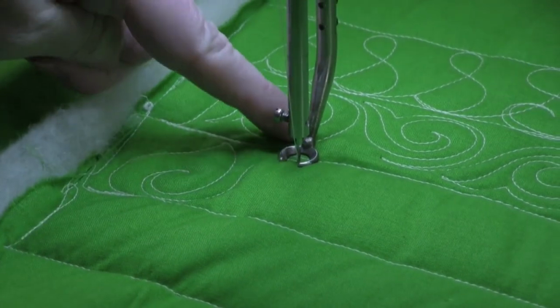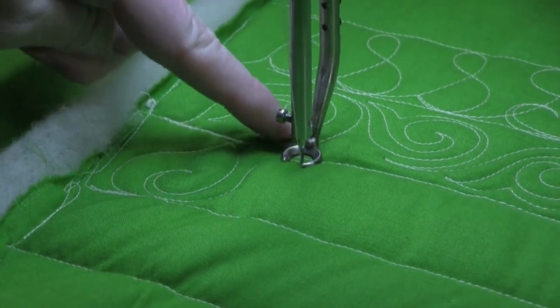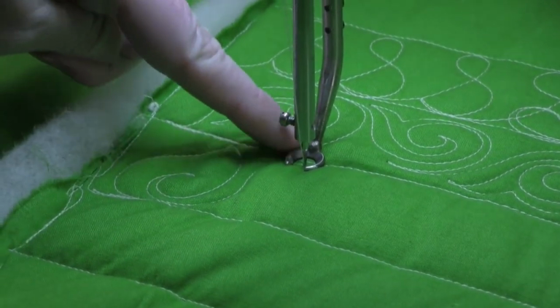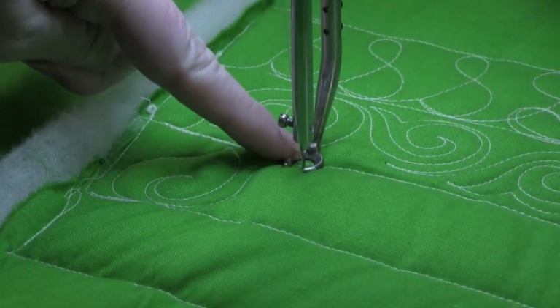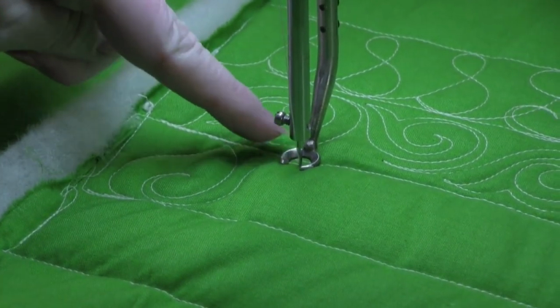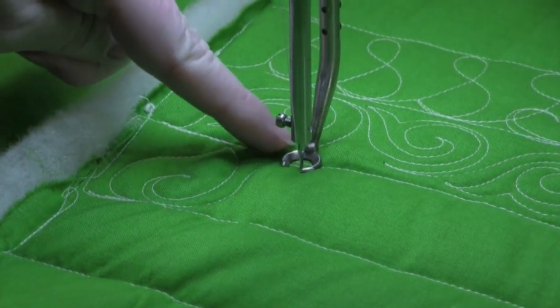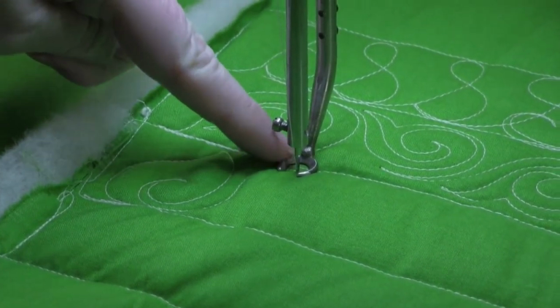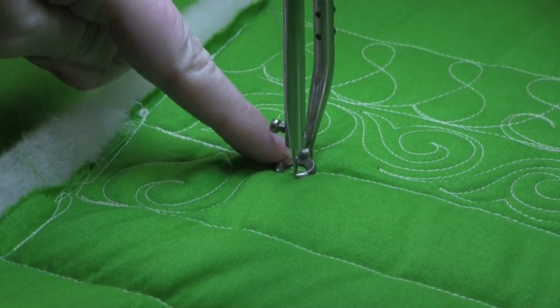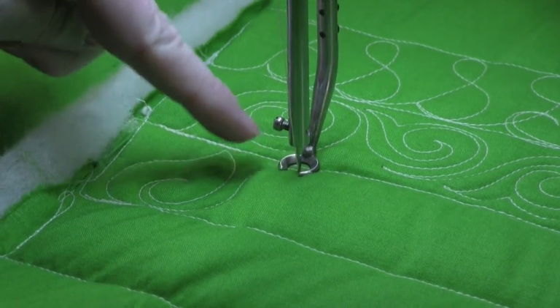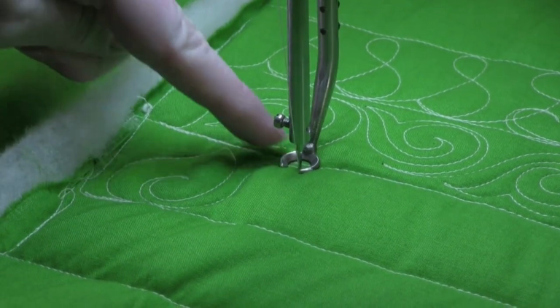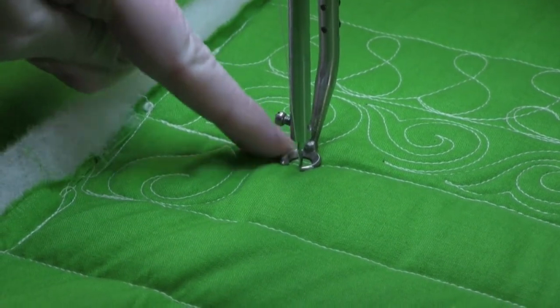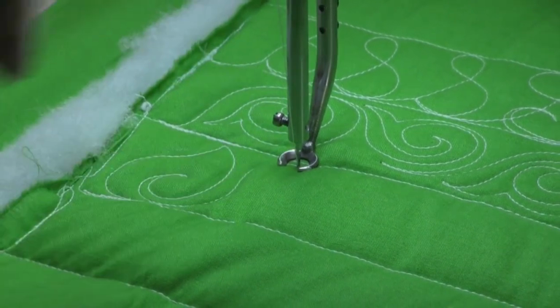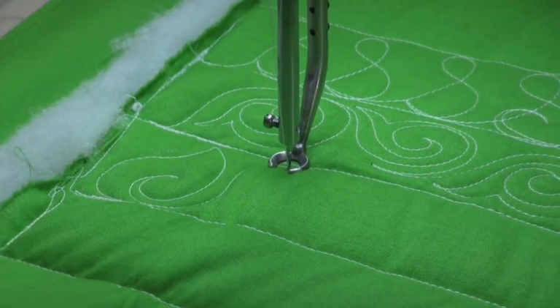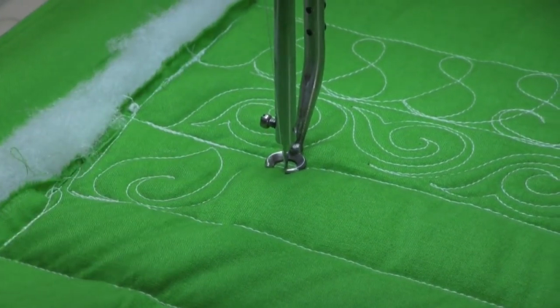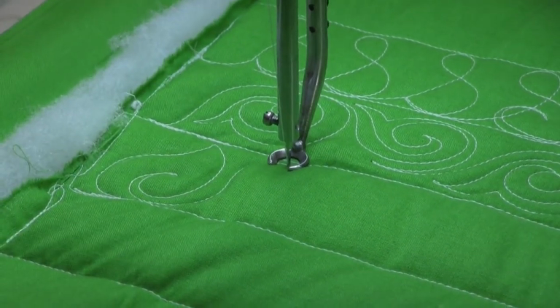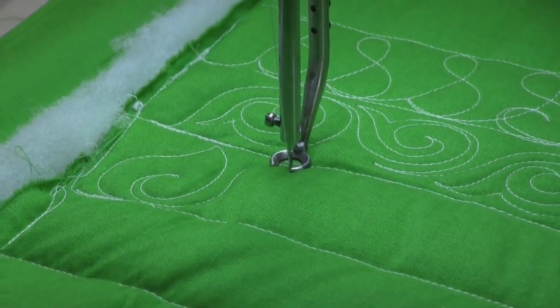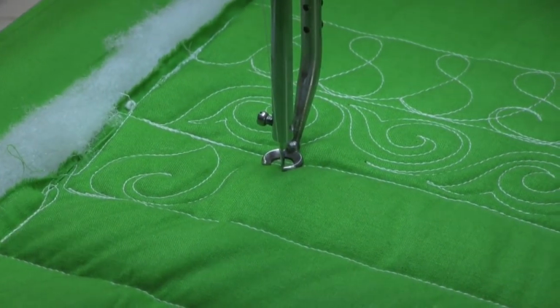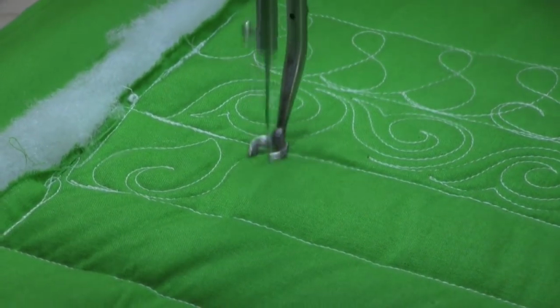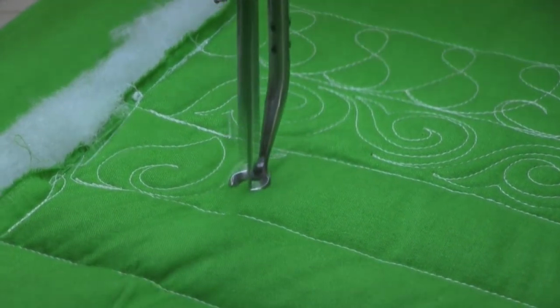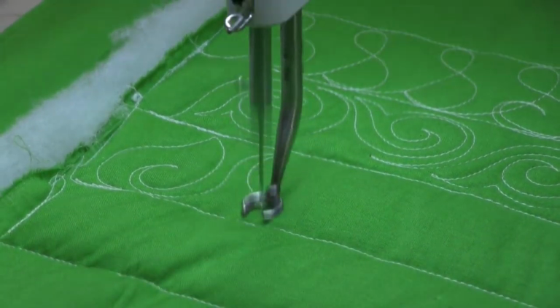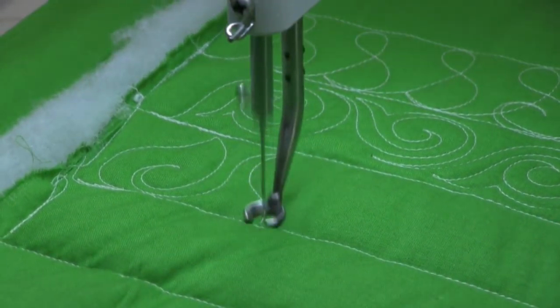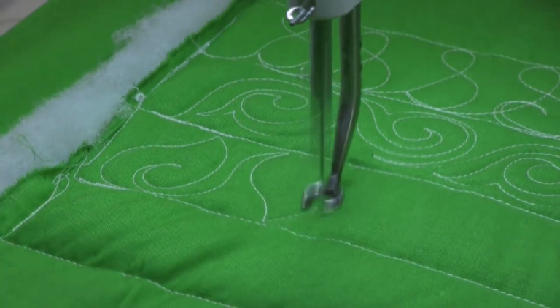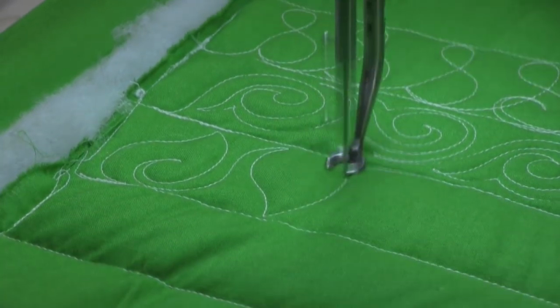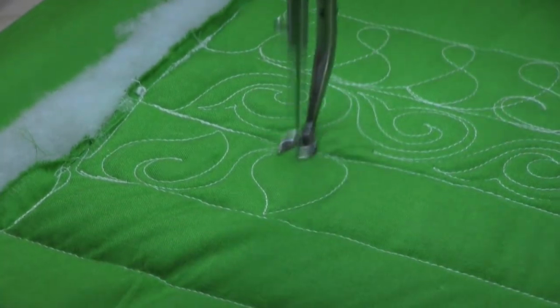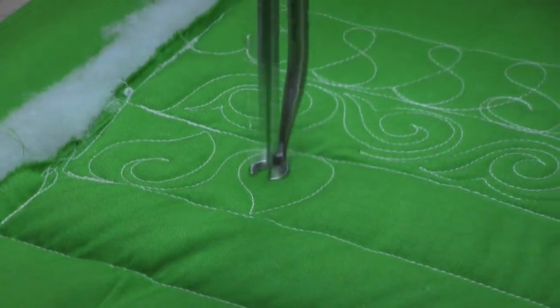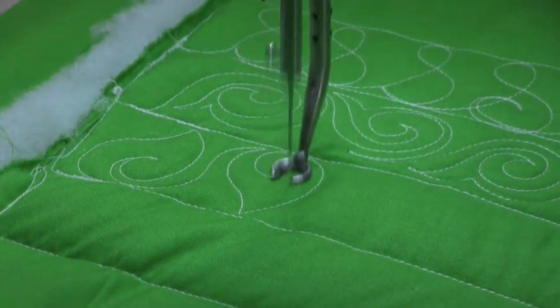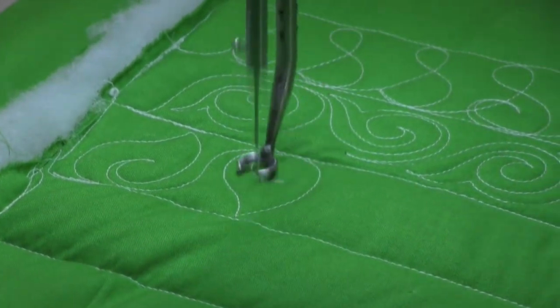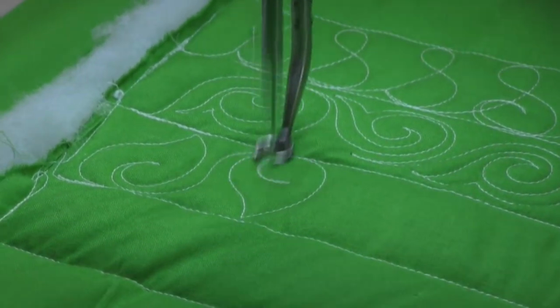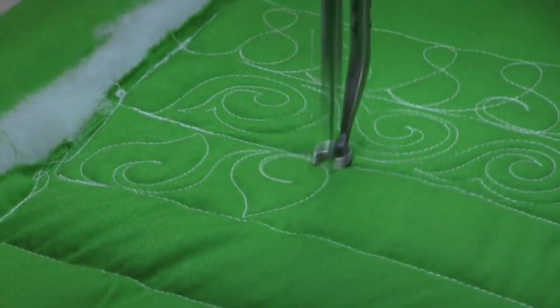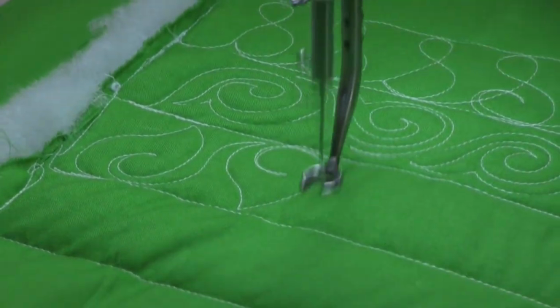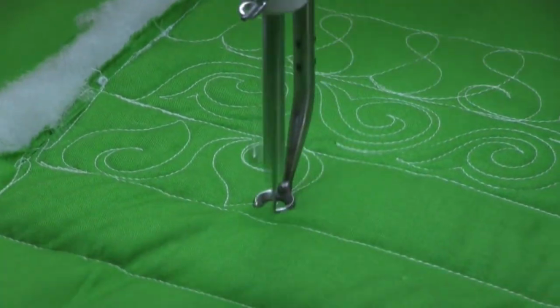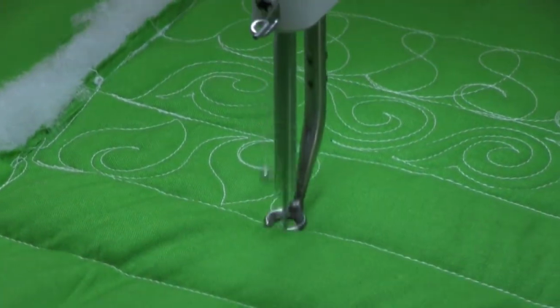Now my next leaf — the base of the leaf is going to be up here. So again I'm going to do an S curve down, a C curve up, and curl in, then head back down to the bottom.